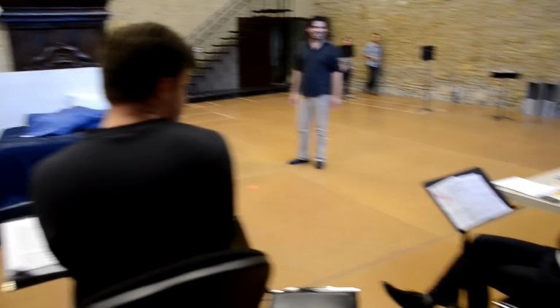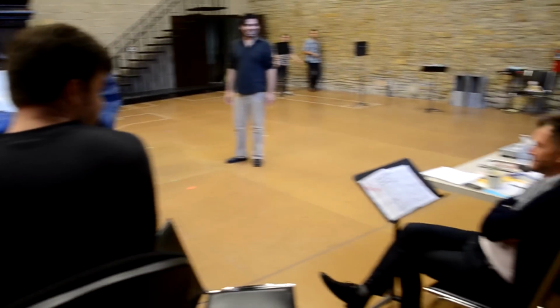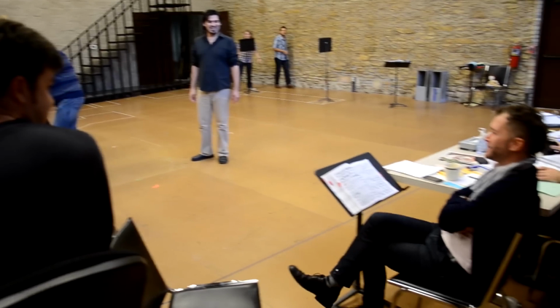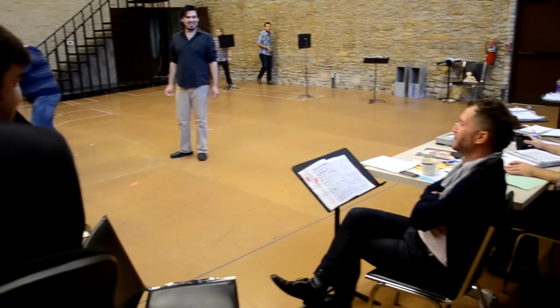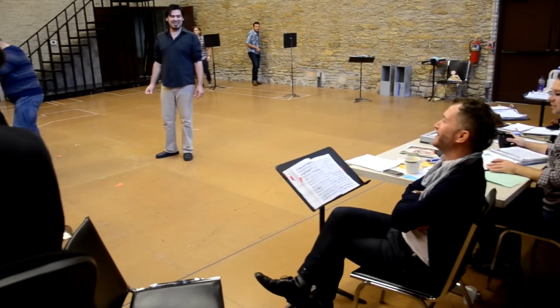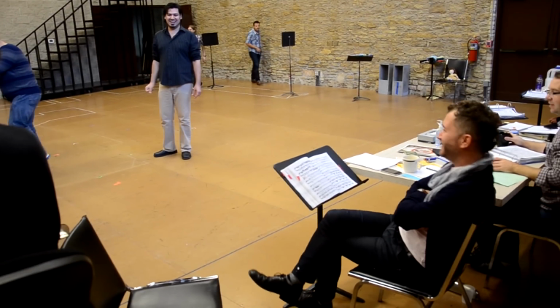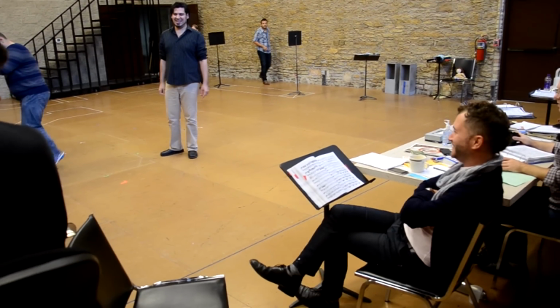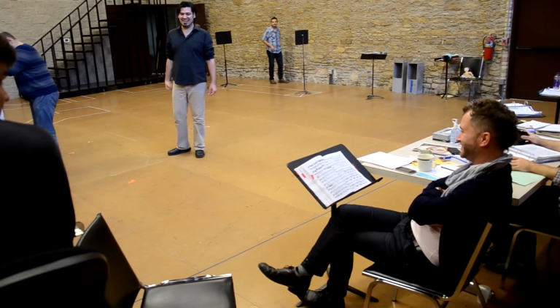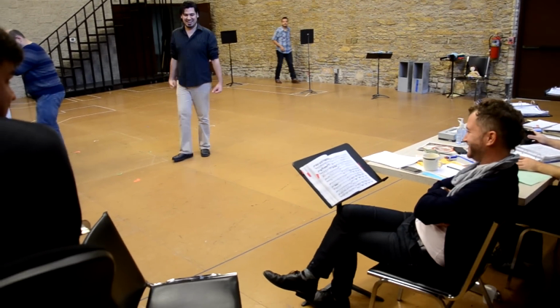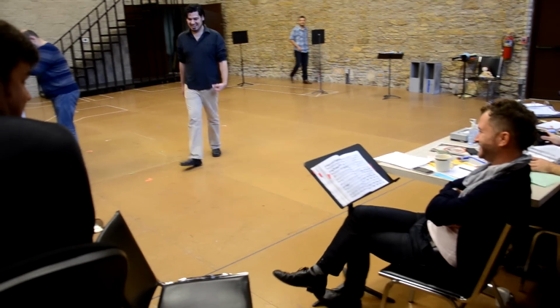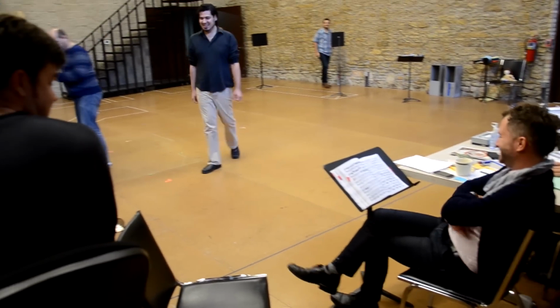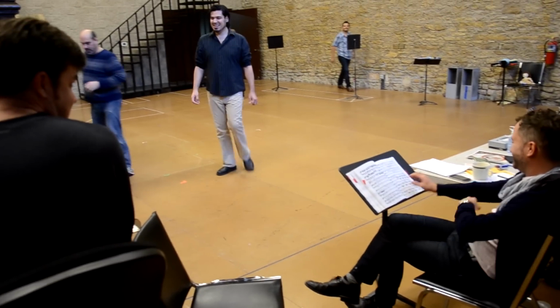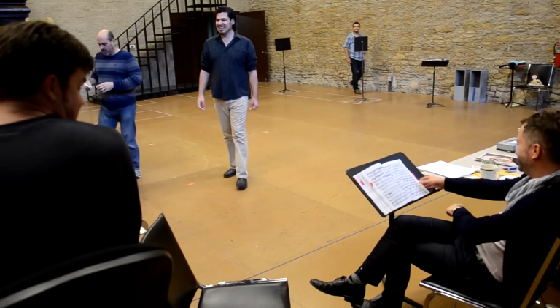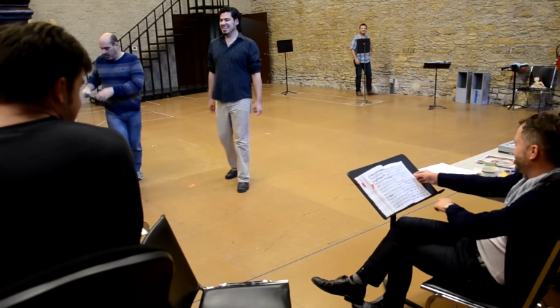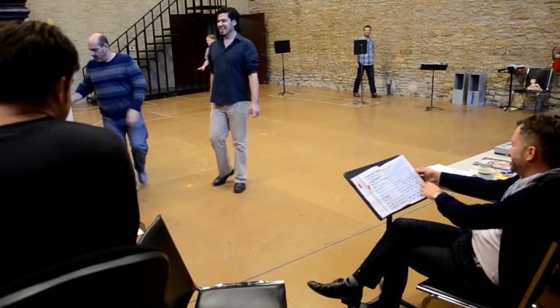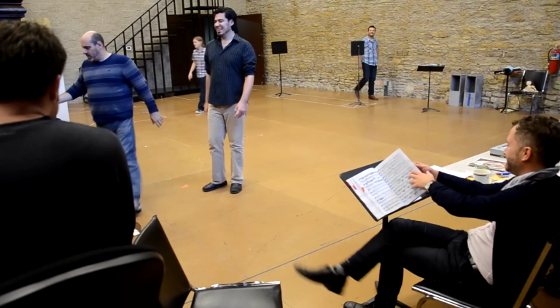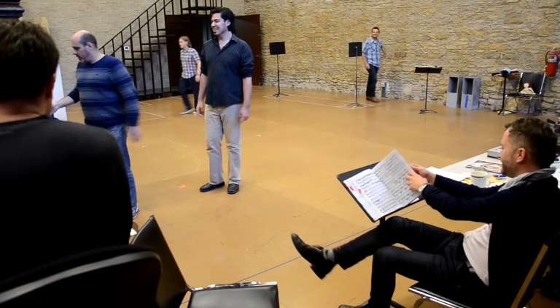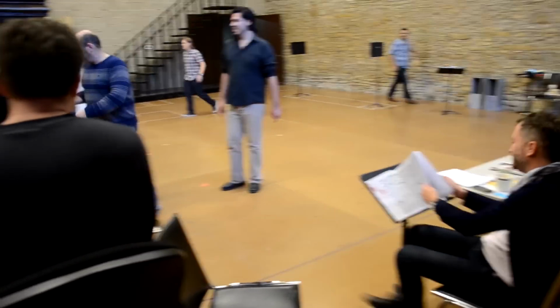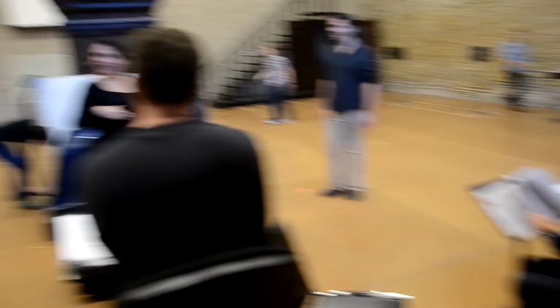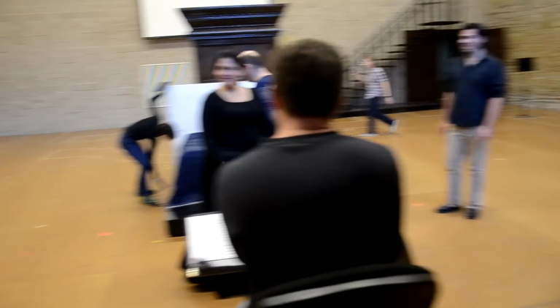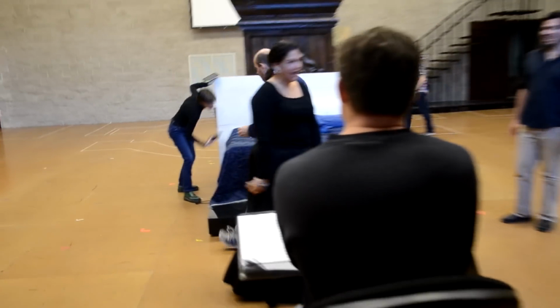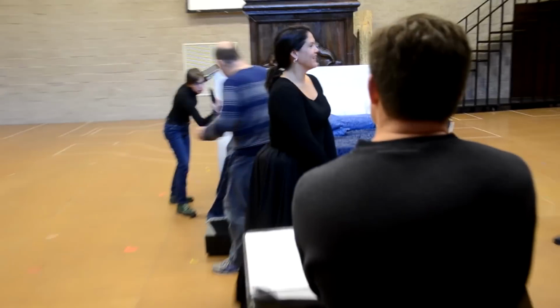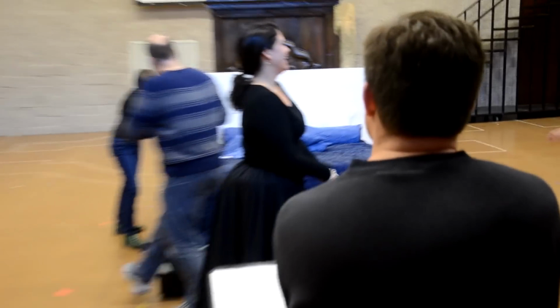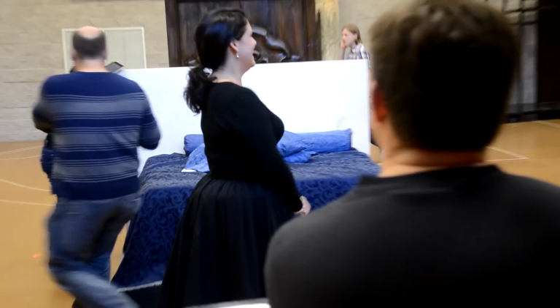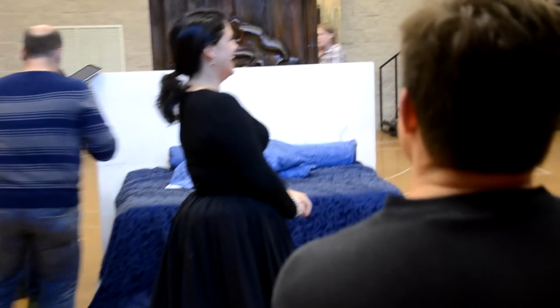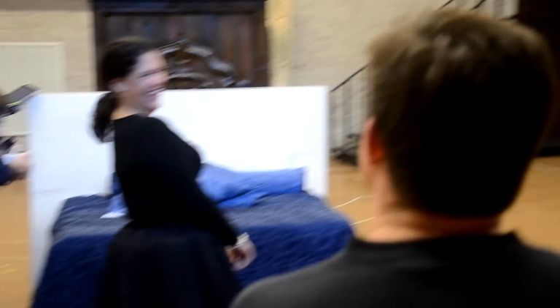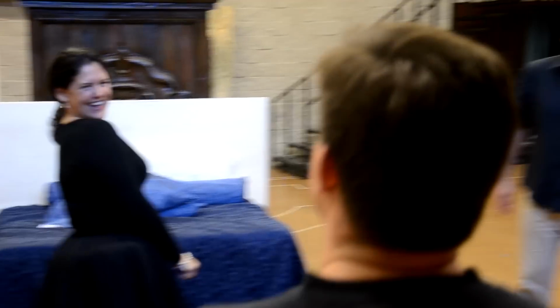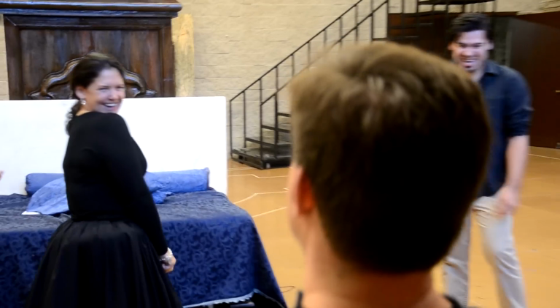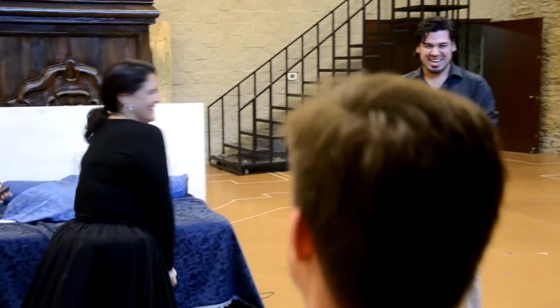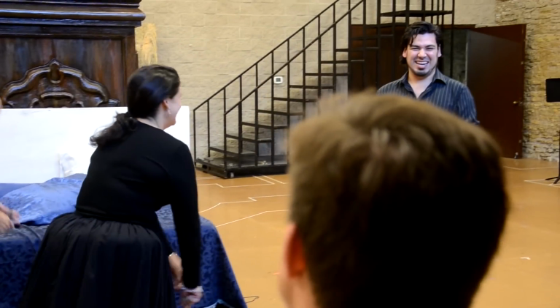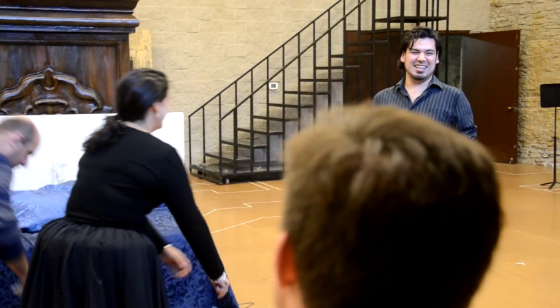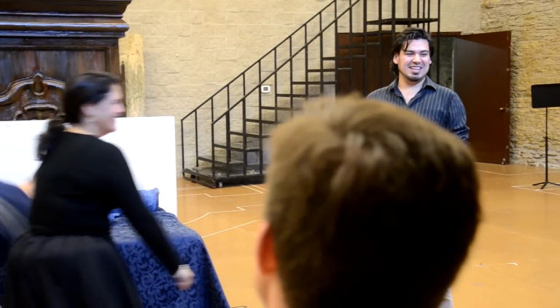All these things move — everything's on wheels to get a nice fluidity in the staging — so that means every time we stop we have to make sure things are locked, make sure no one's going to hurt themselves.